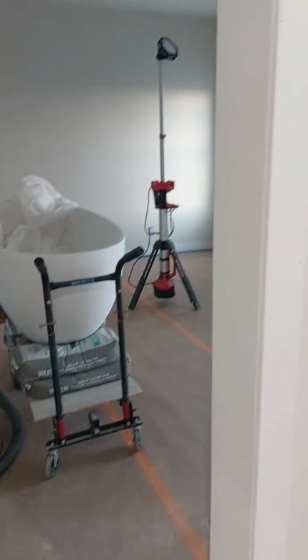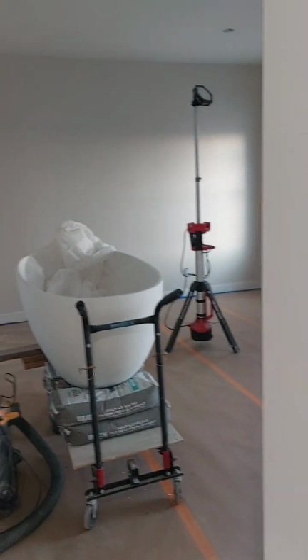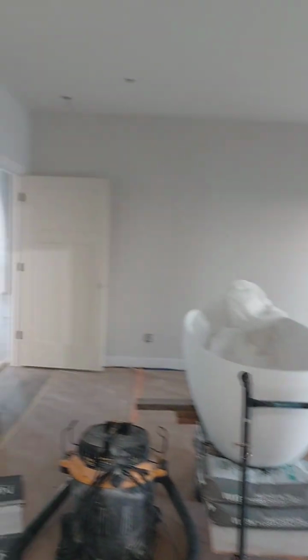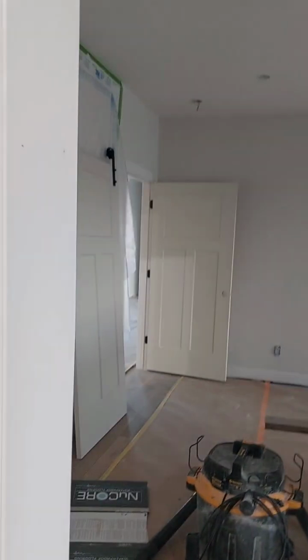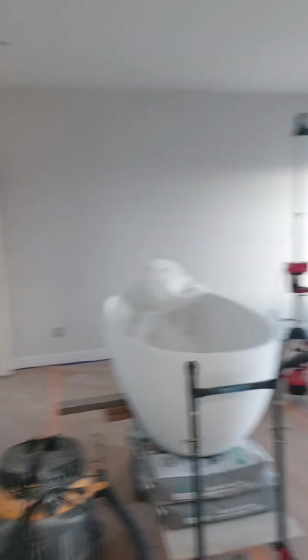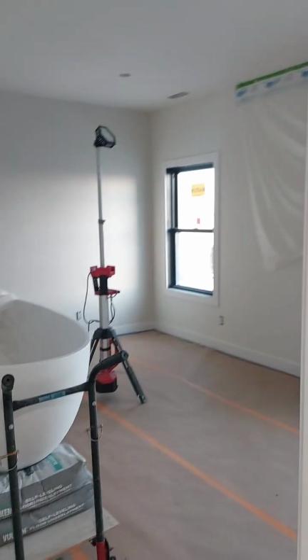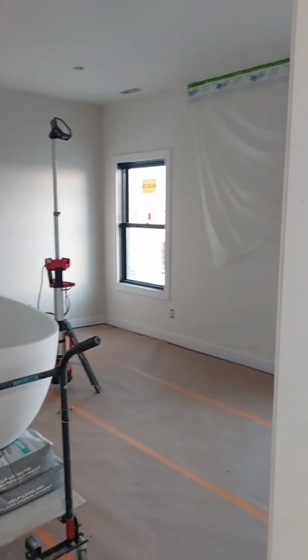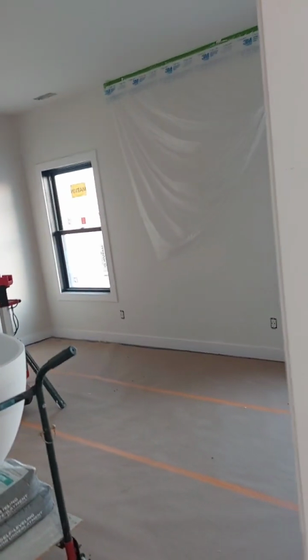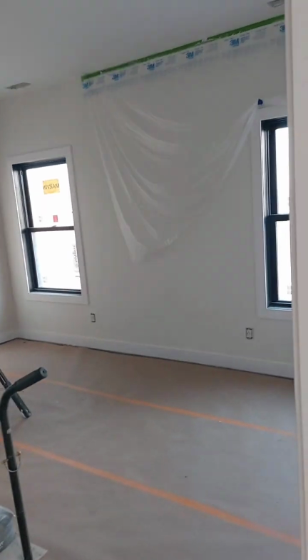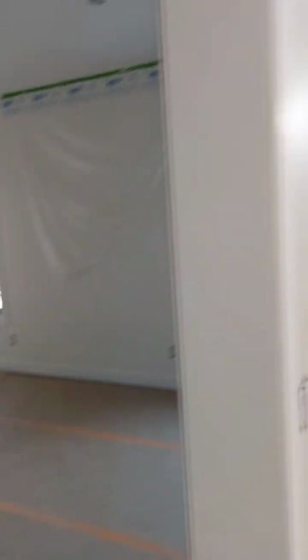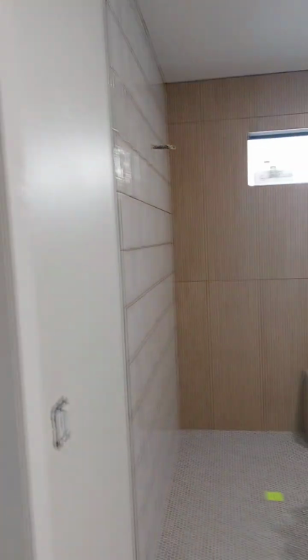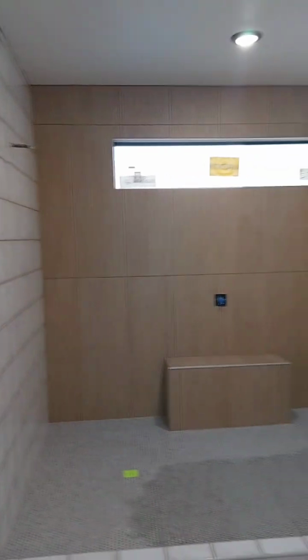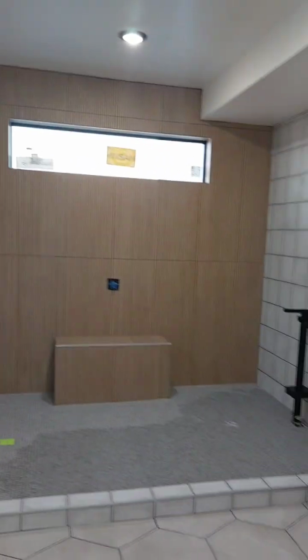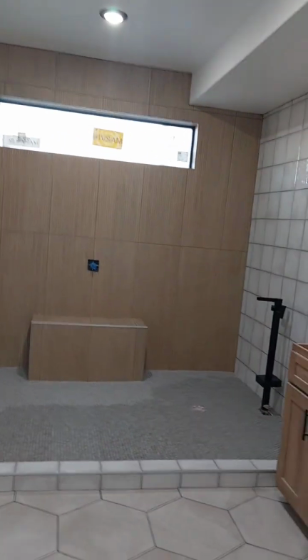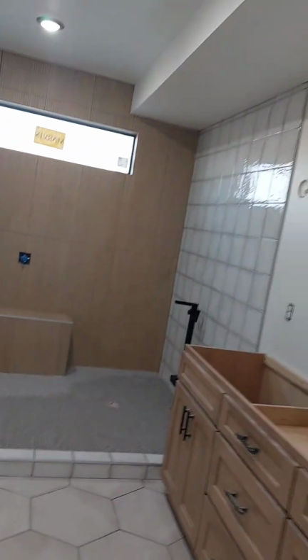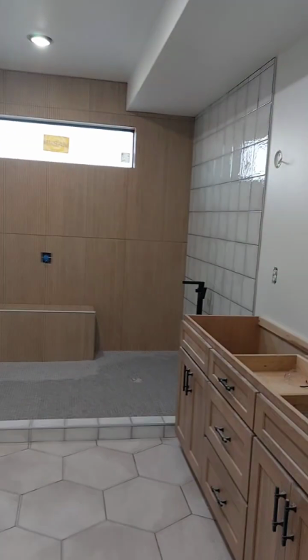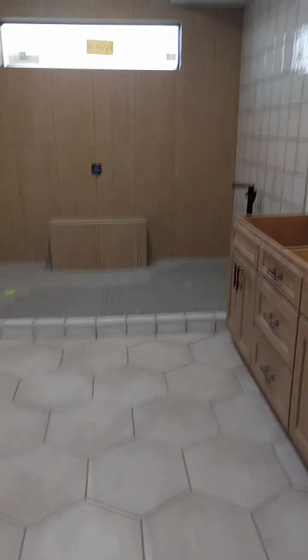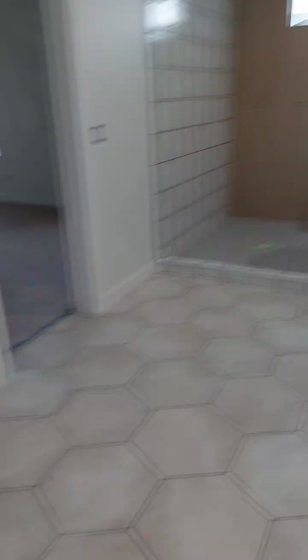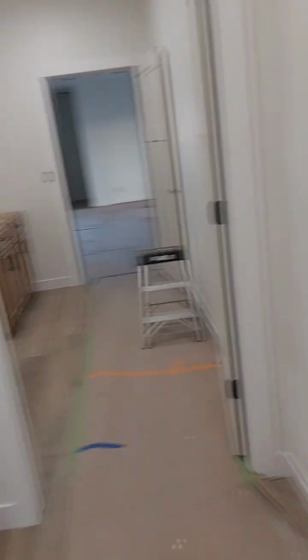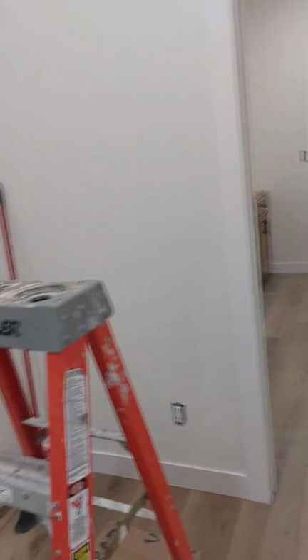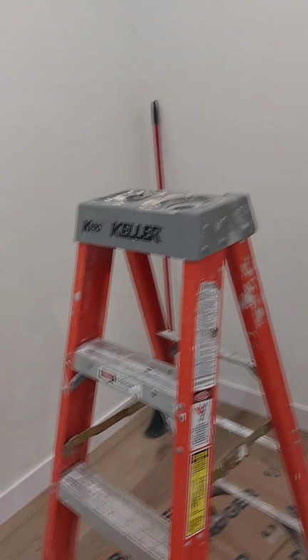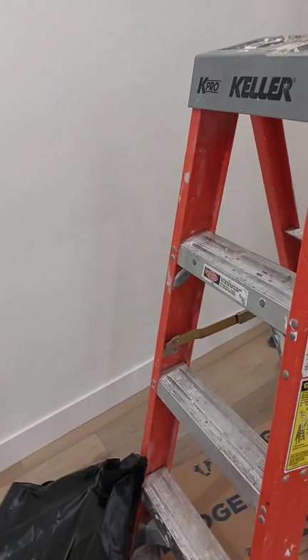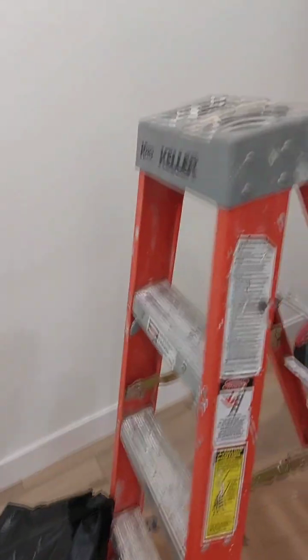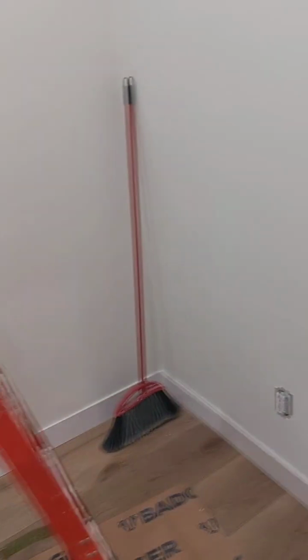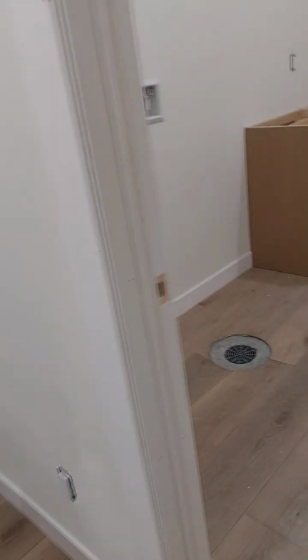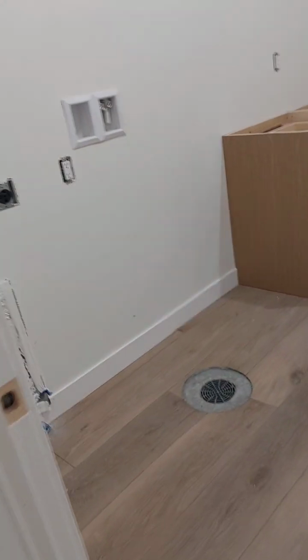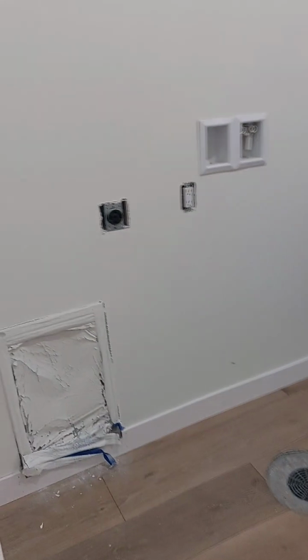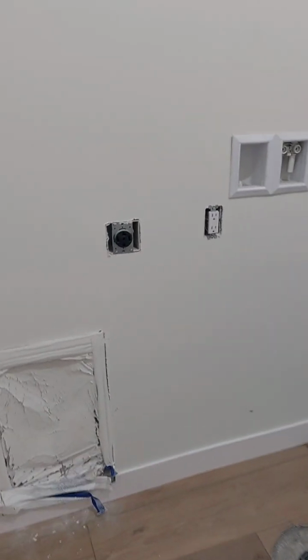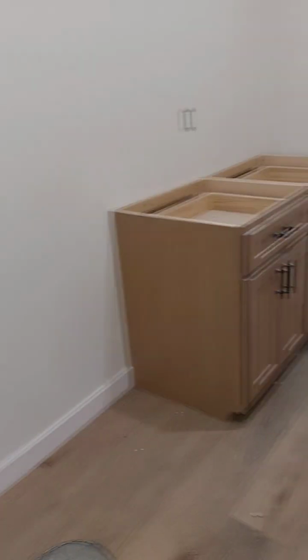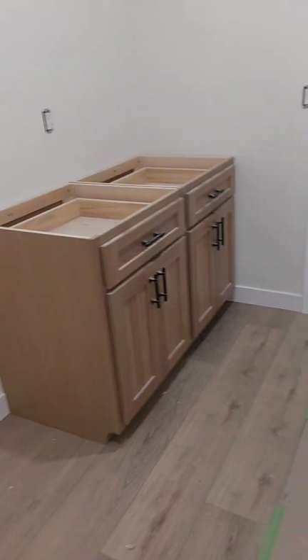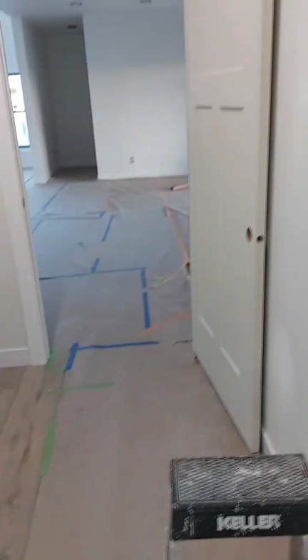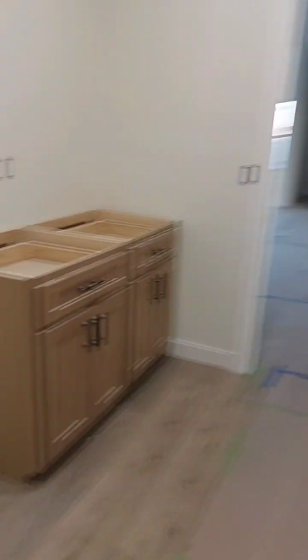Master bedroom. Master bathroom. Closet. Washroom option.